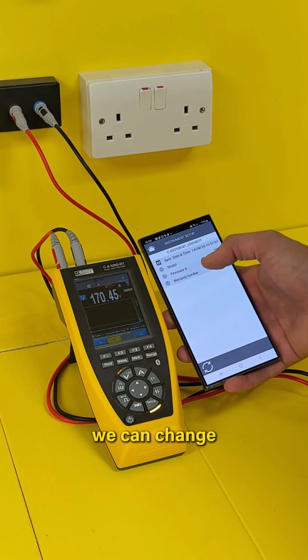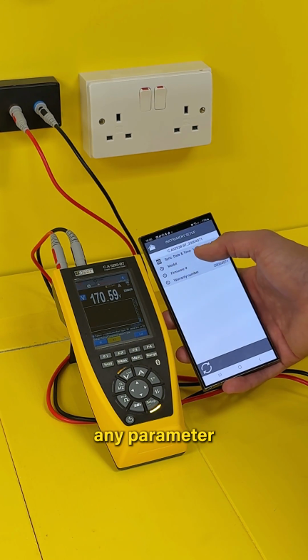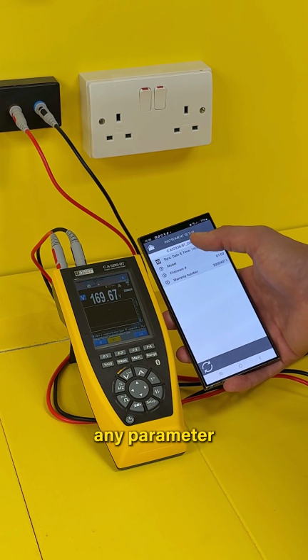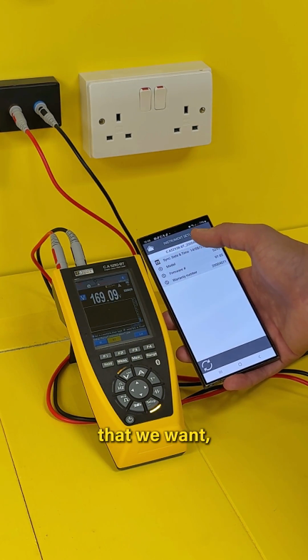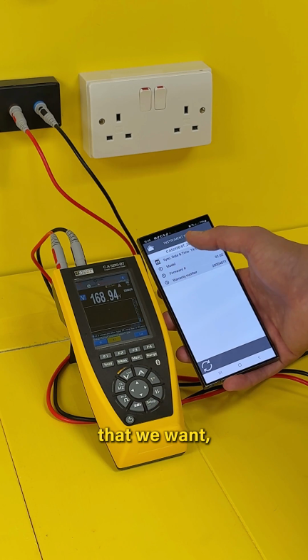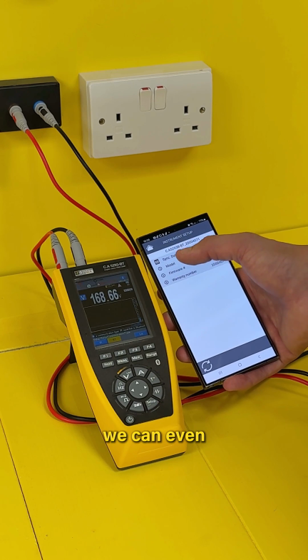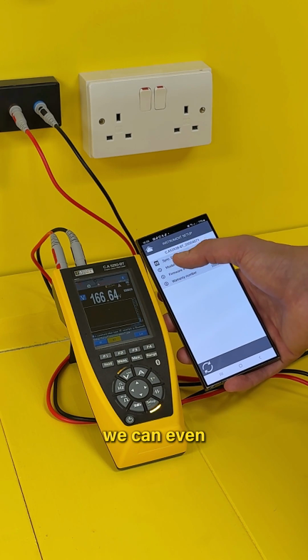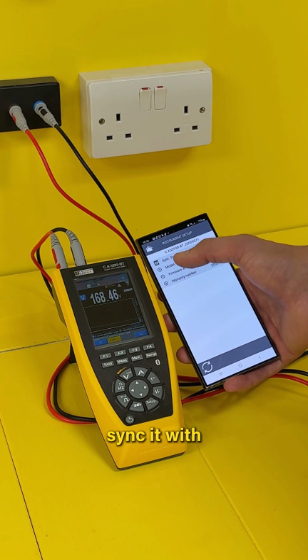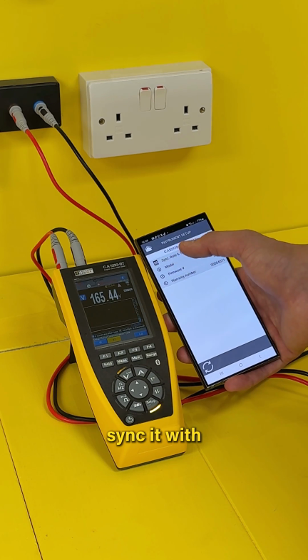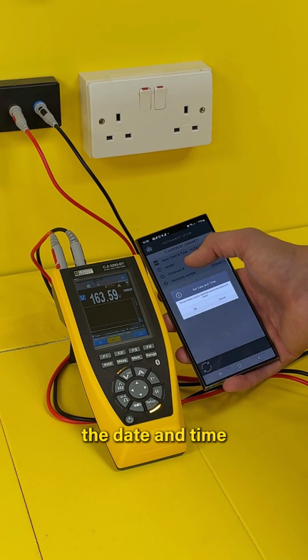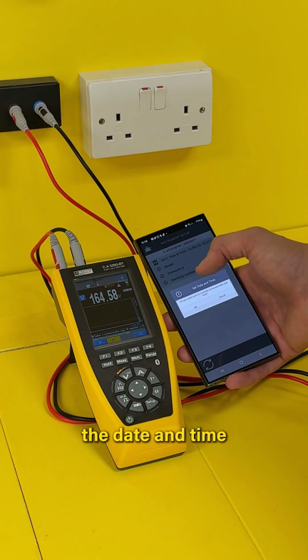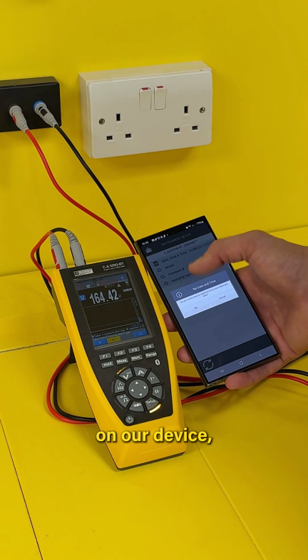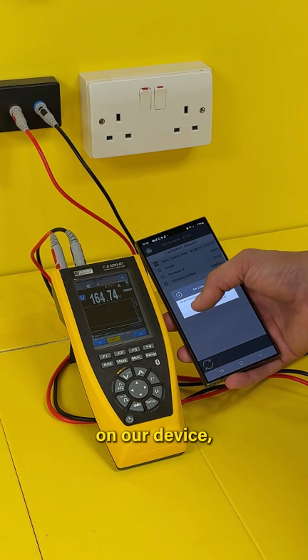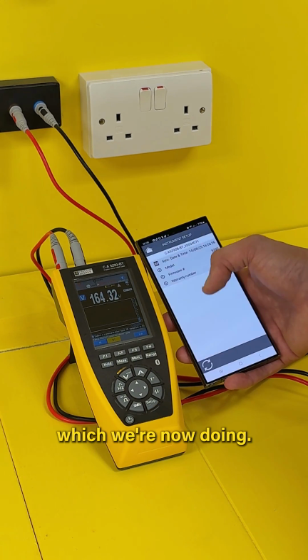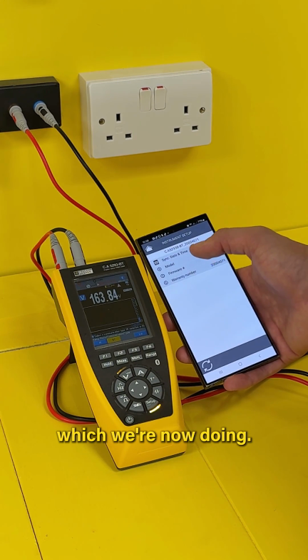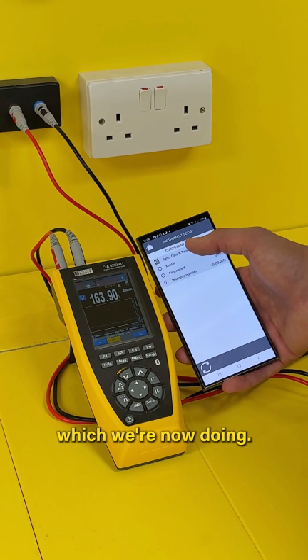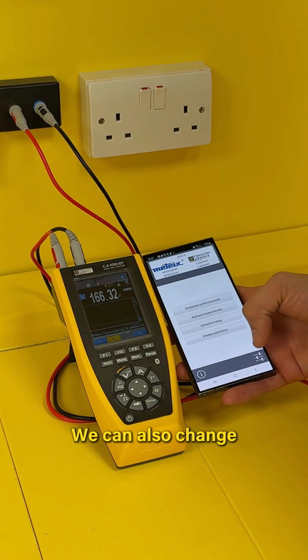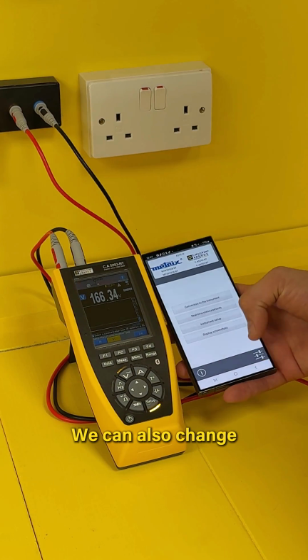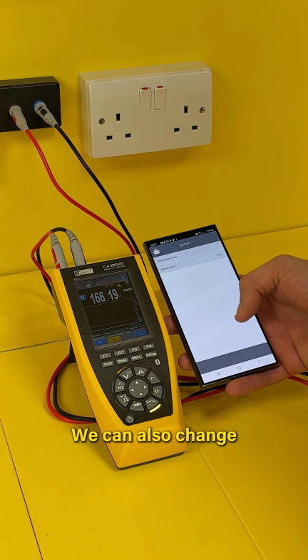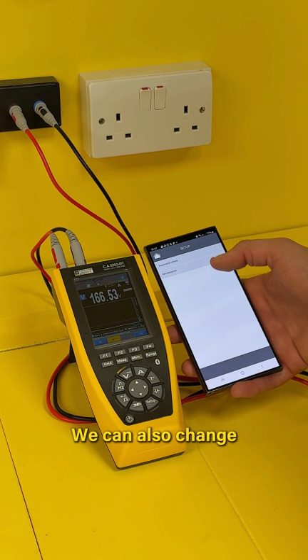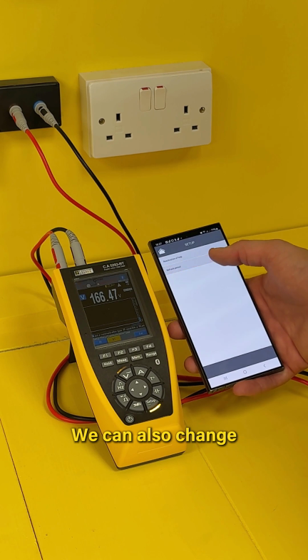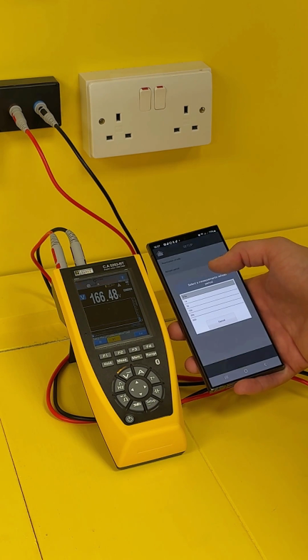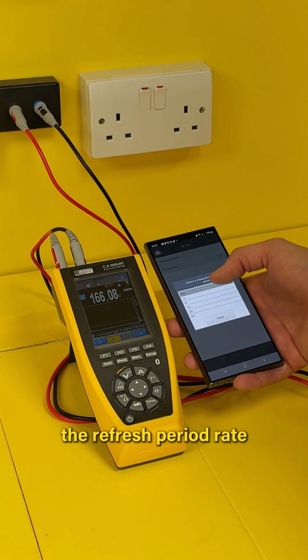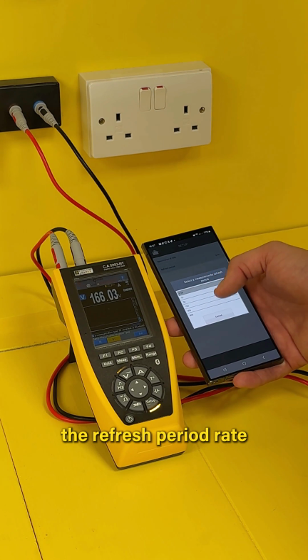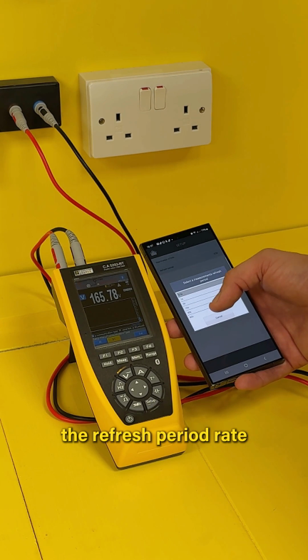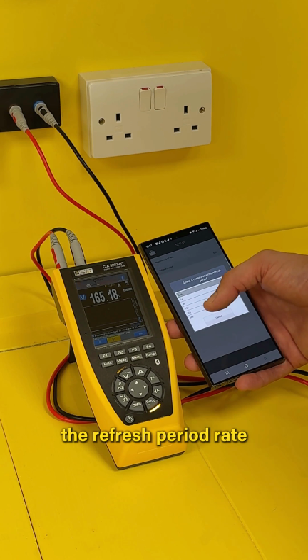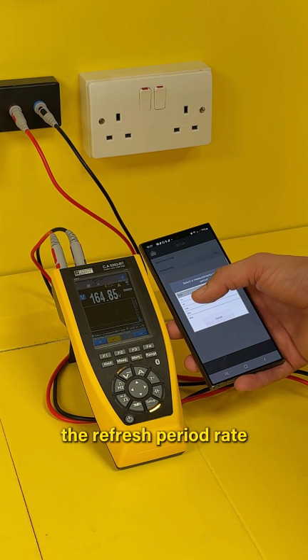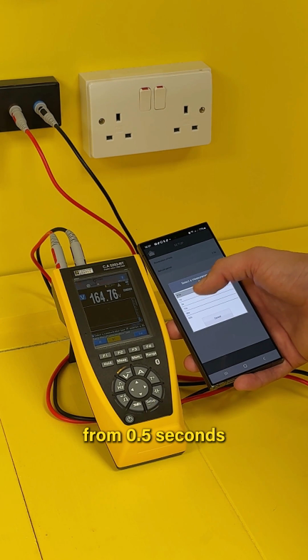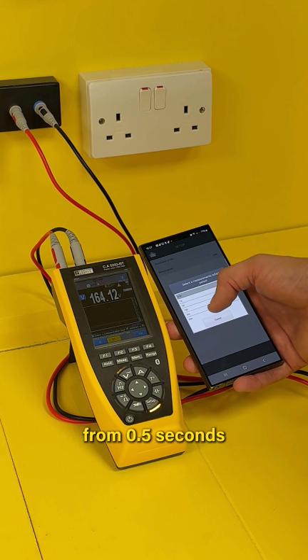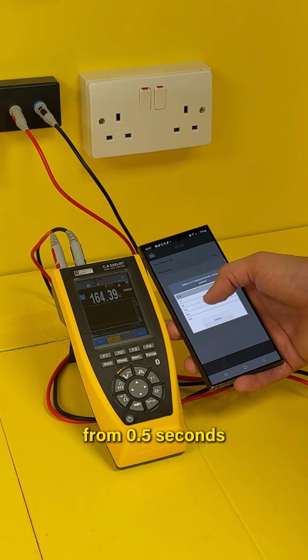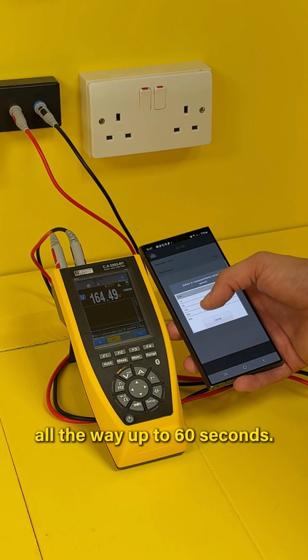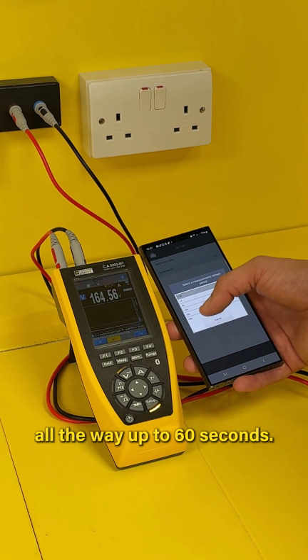Along the top, we'll go into the instrument setup where we can change any parameter we want. We can either sync it with the date and time on our device, which we're now doing.